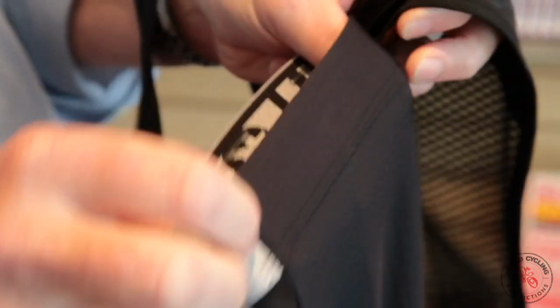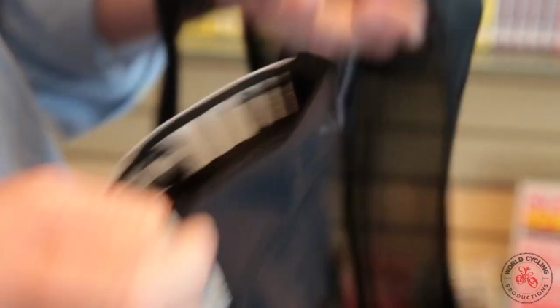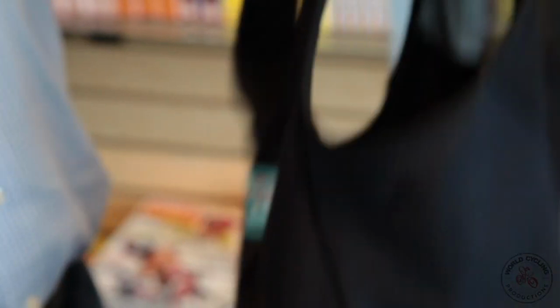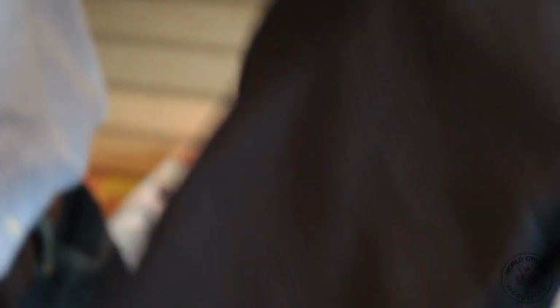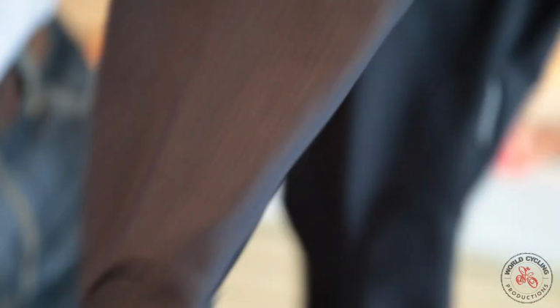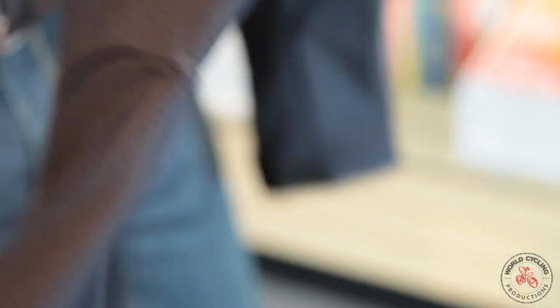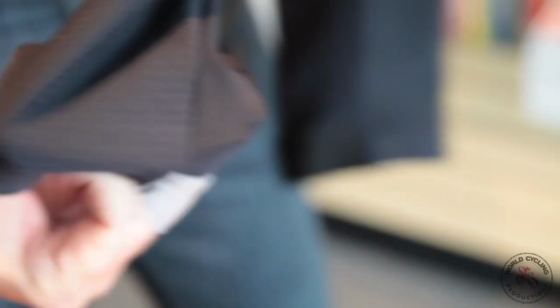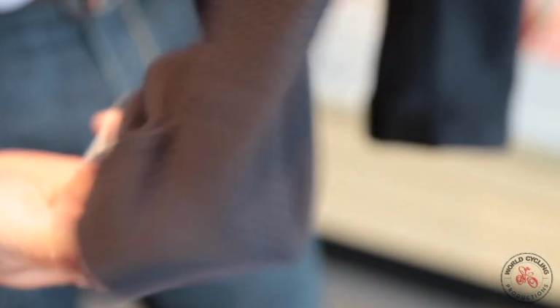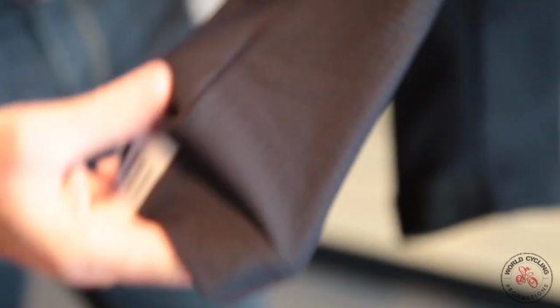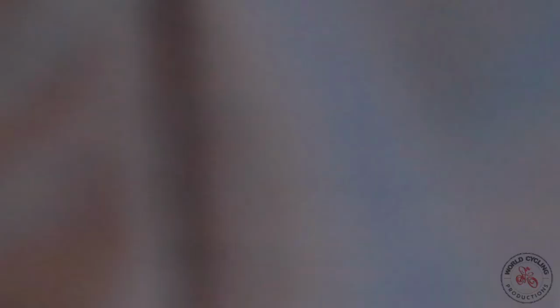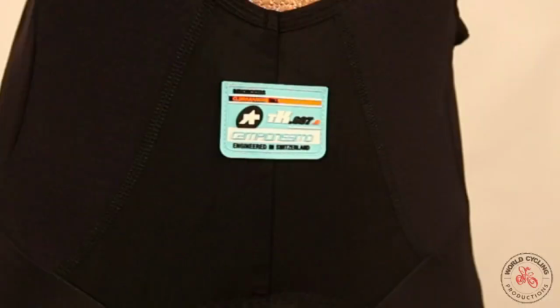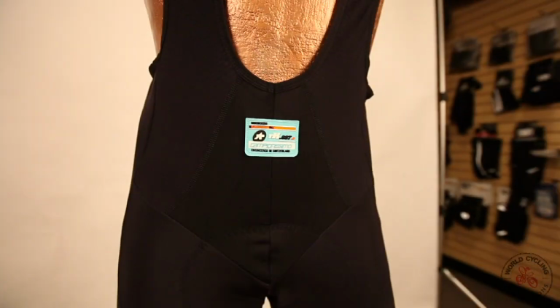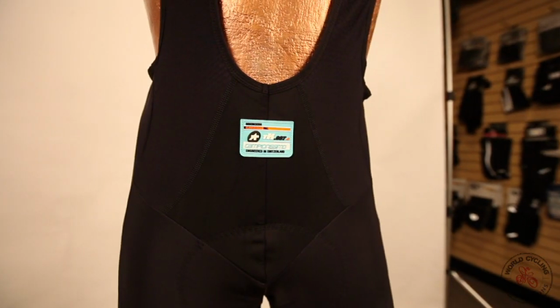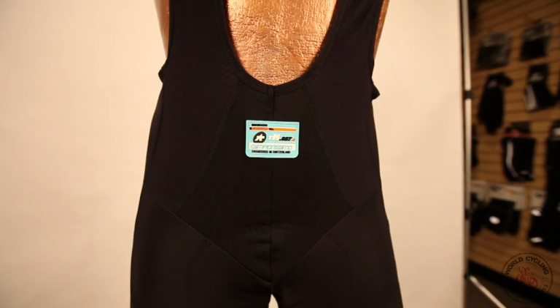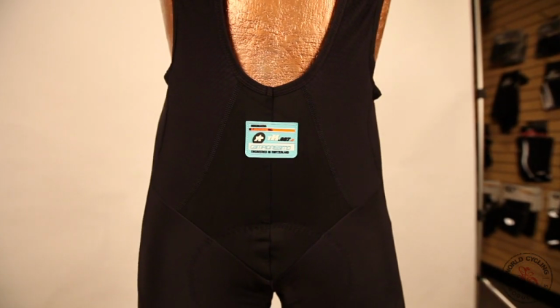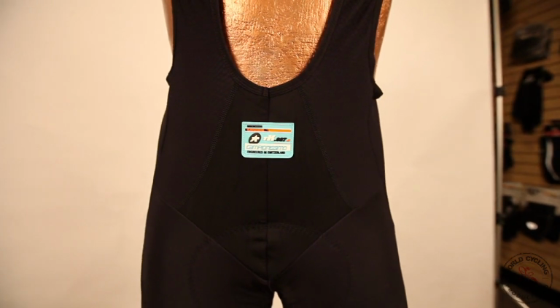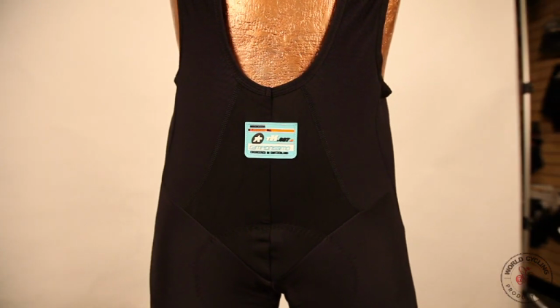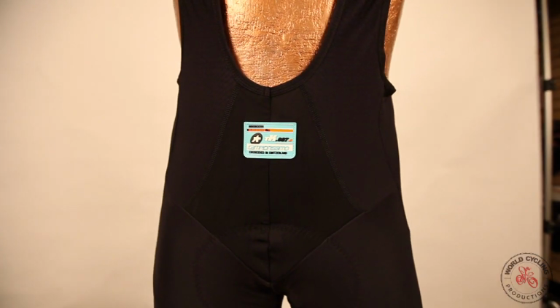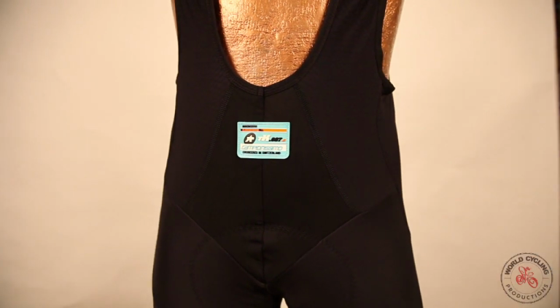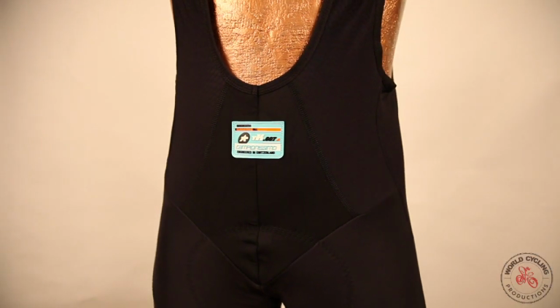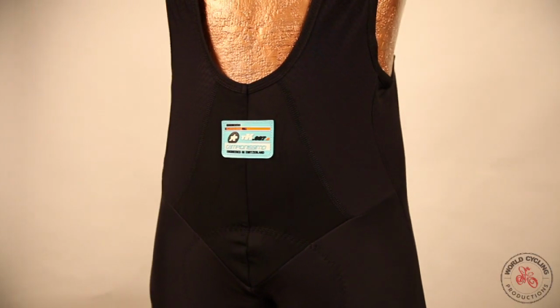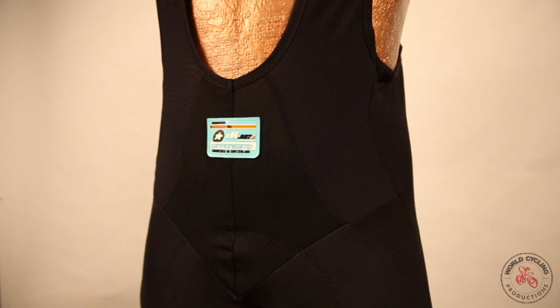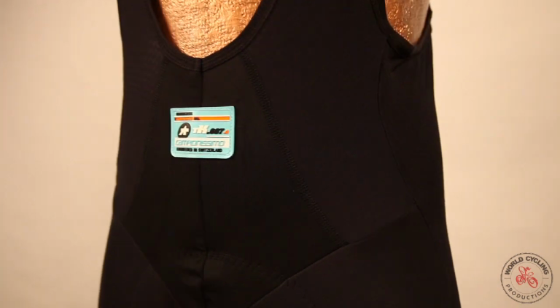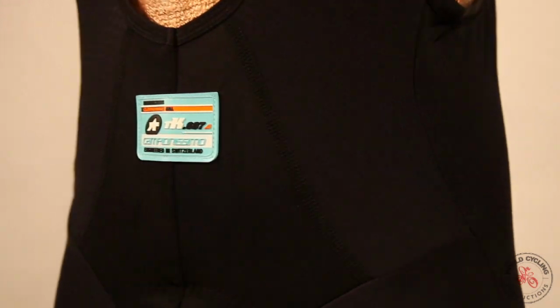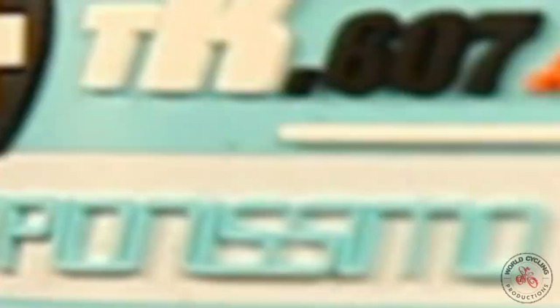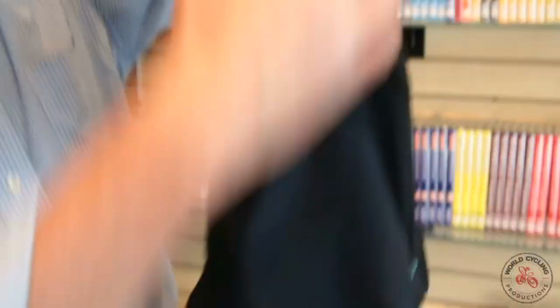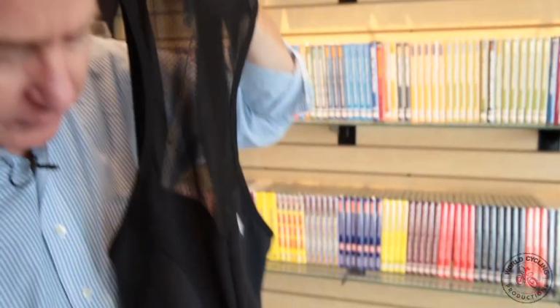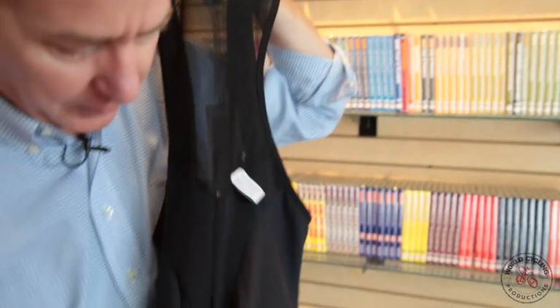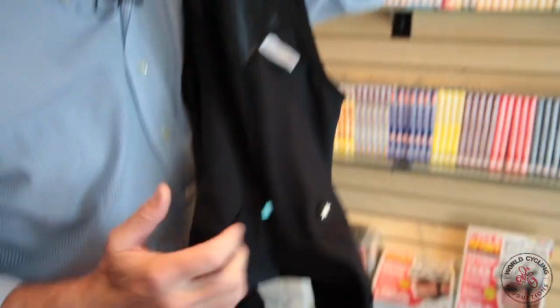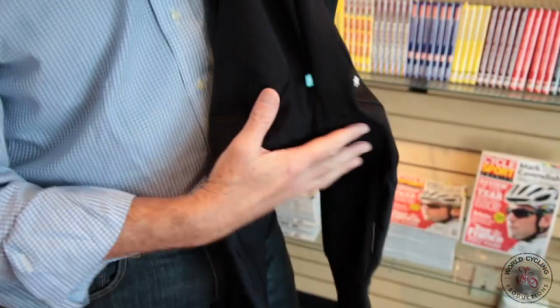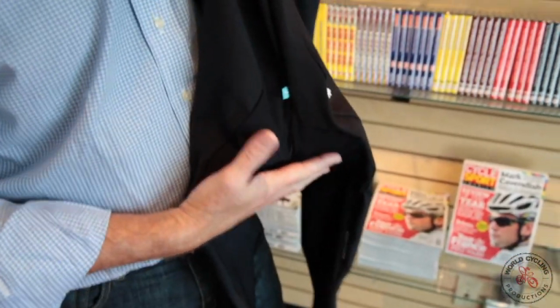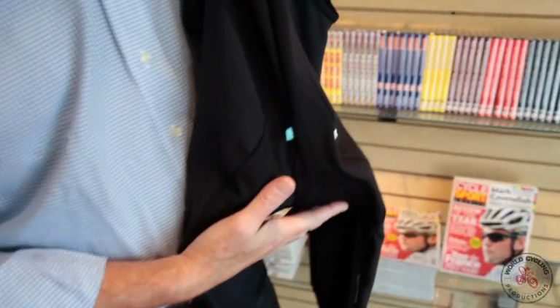Great anatomical cutting on the bib knicker, and all of them feature a wind-blocking area up around the abdominal region to keep you warmer. Mesh throughout the back and a Miele pad.